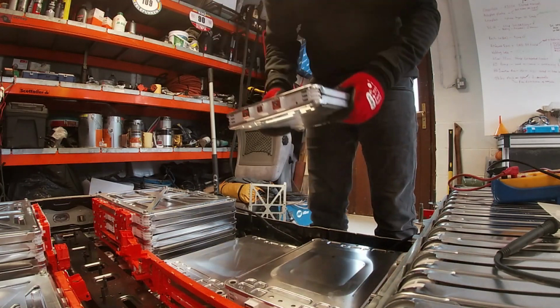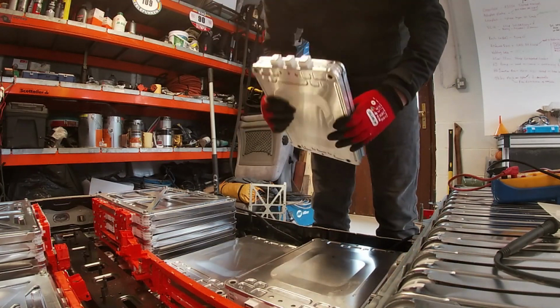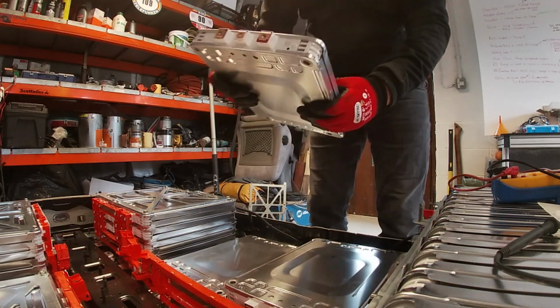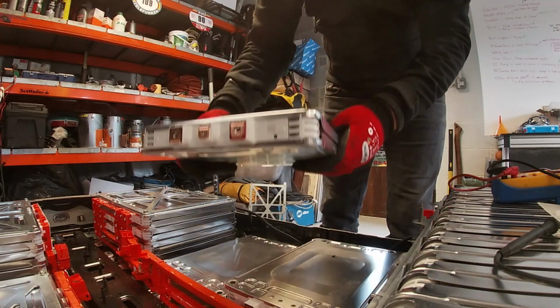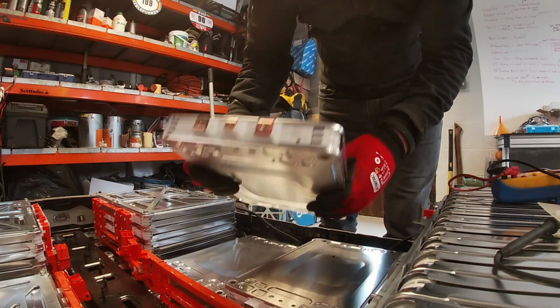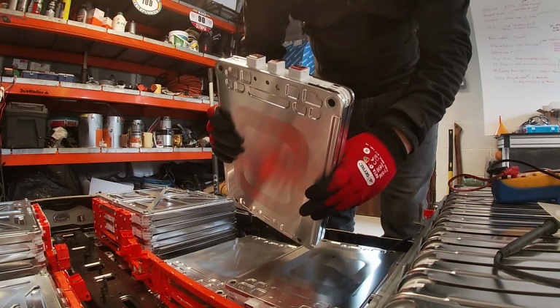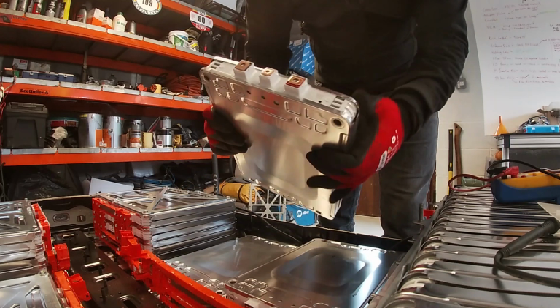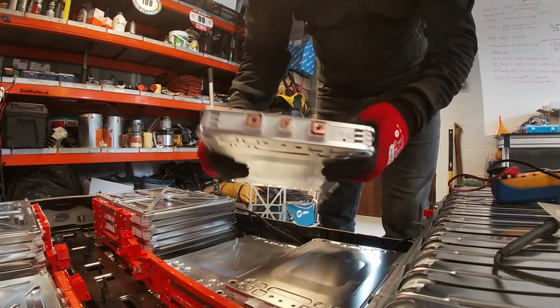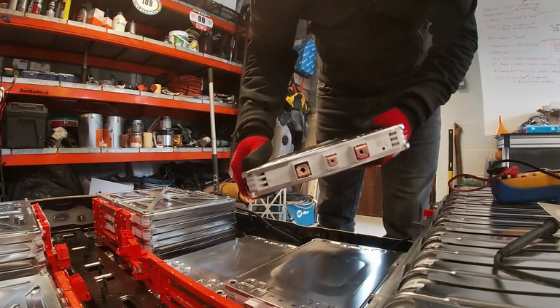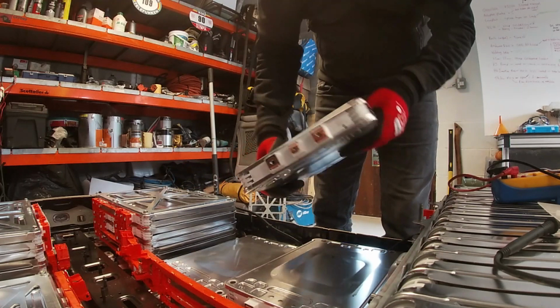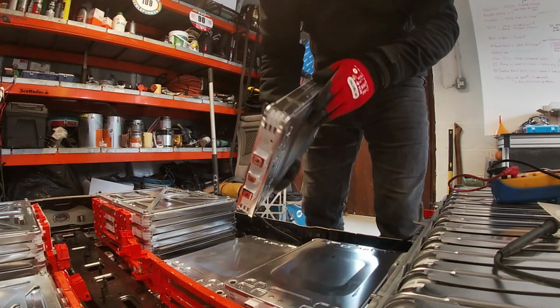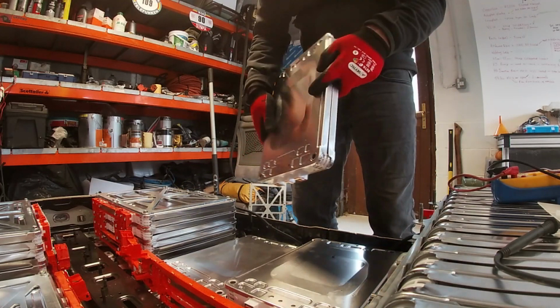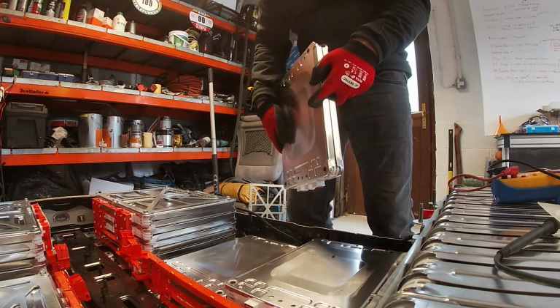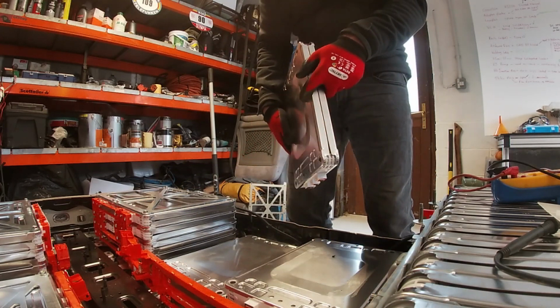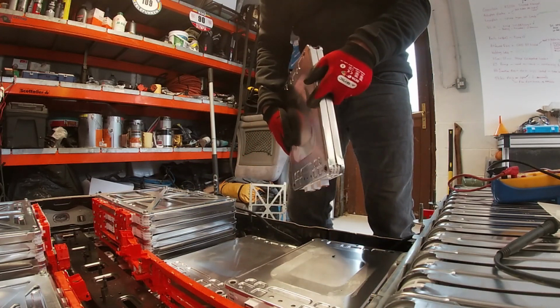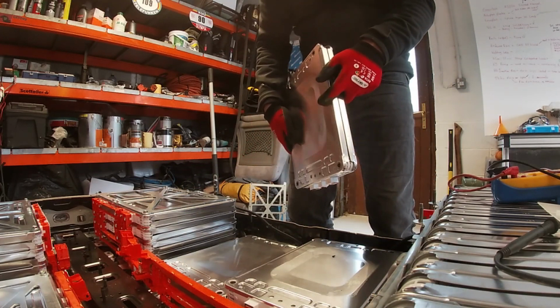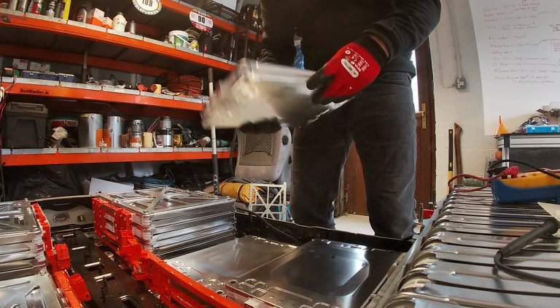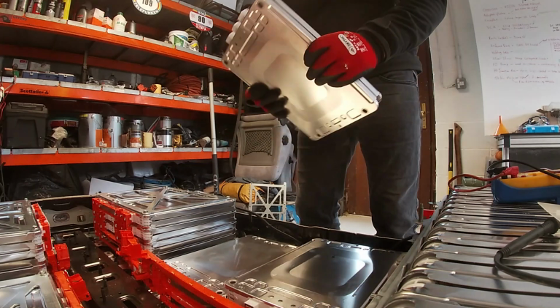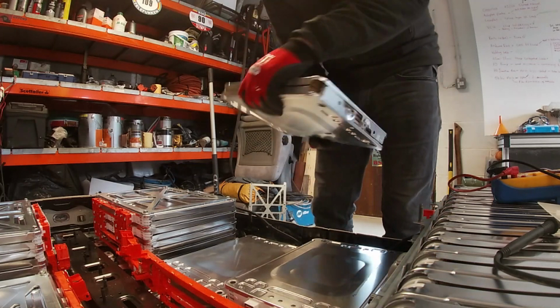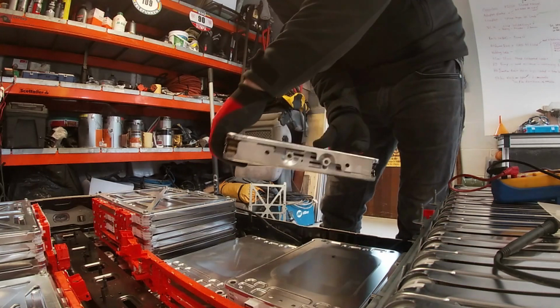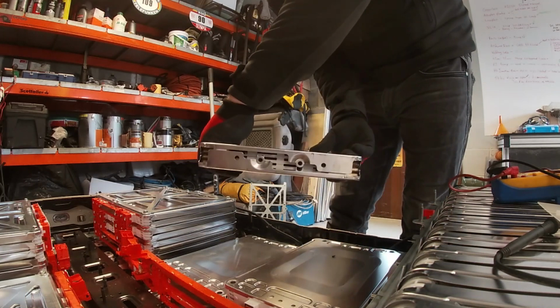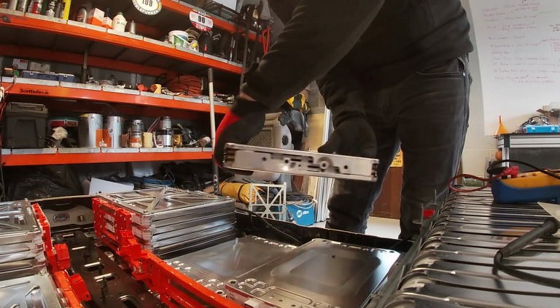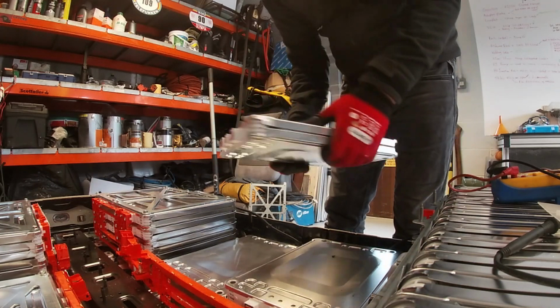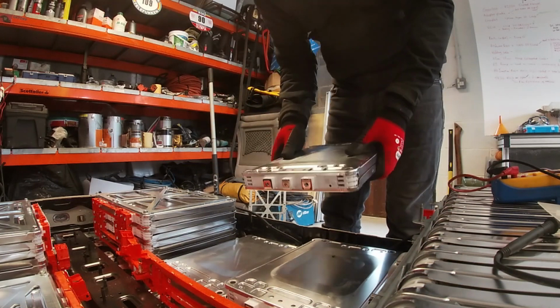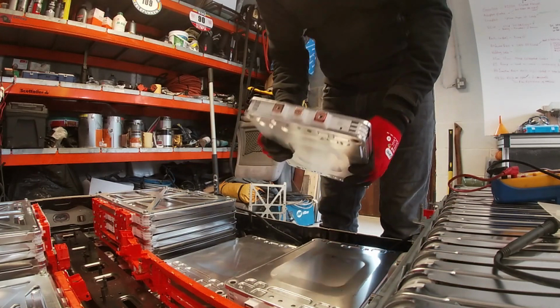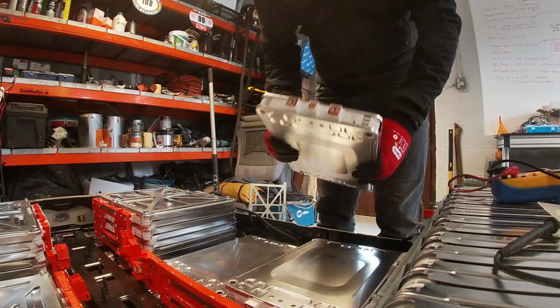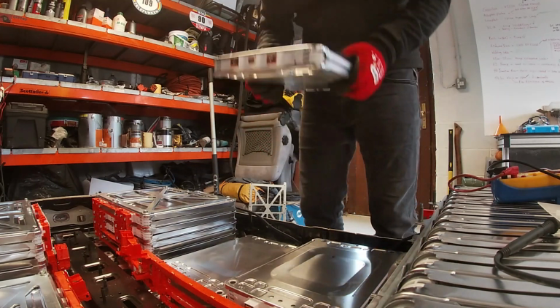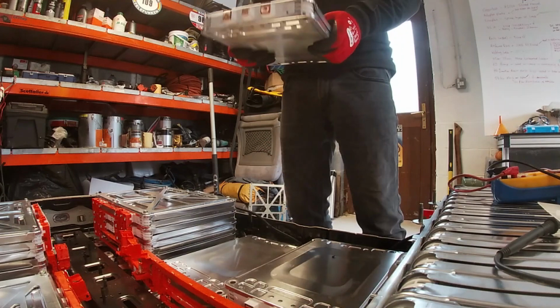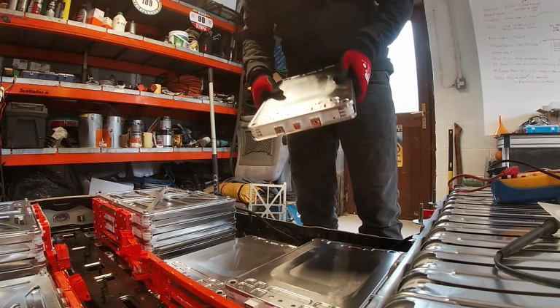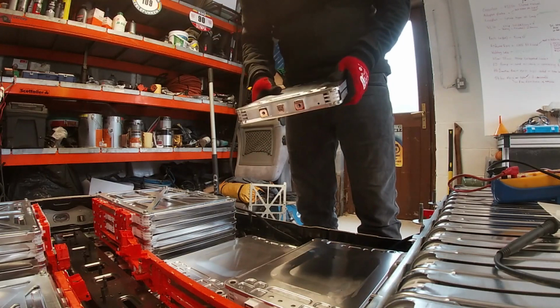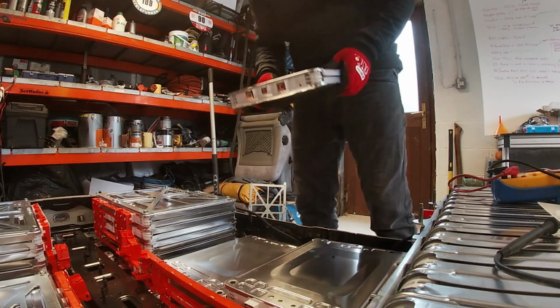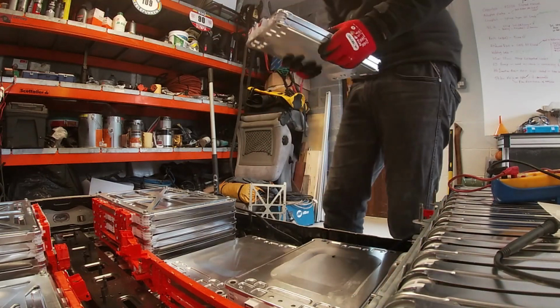If you look closely you can see there are gaps - these are air cooled. A lot of other ones, like the Tesla modules, are all liquid cooled. These are air cooled. Let's get the rest of these out.